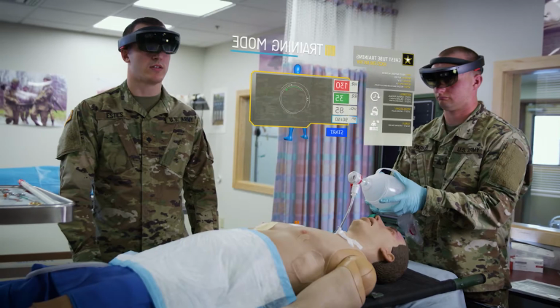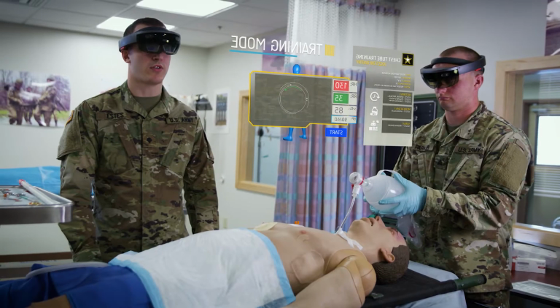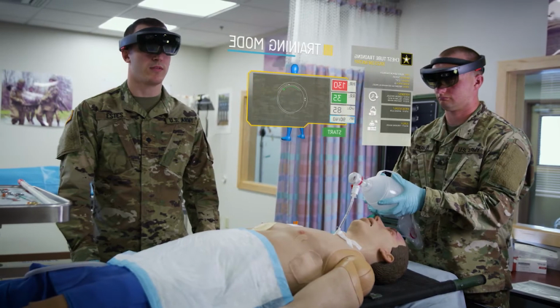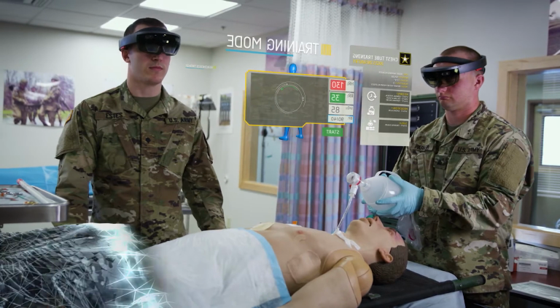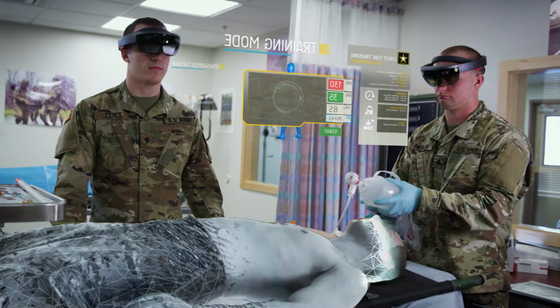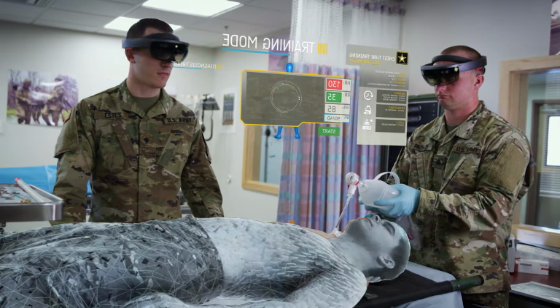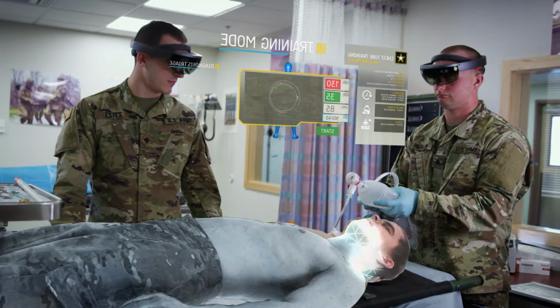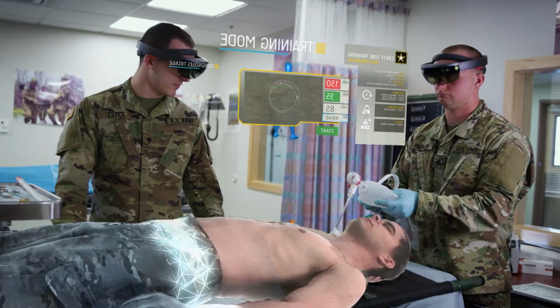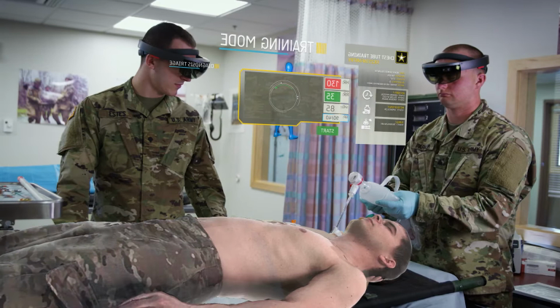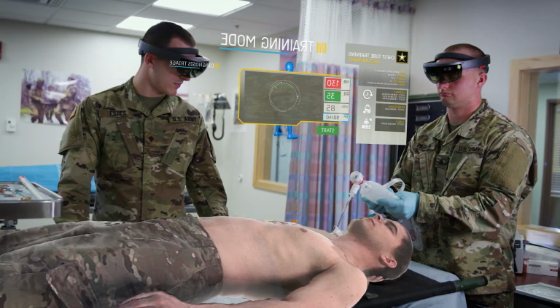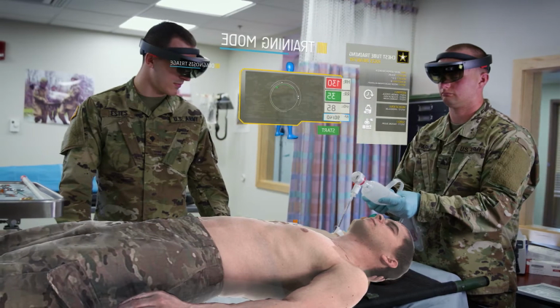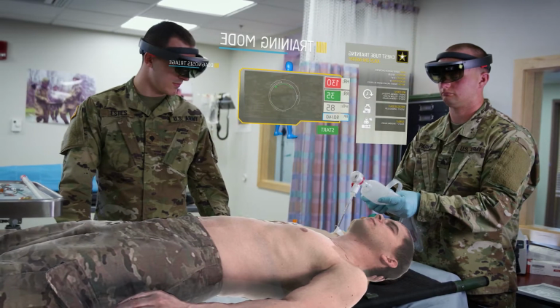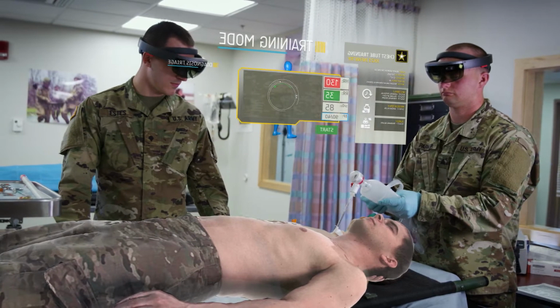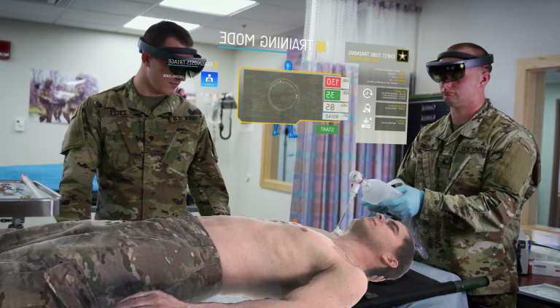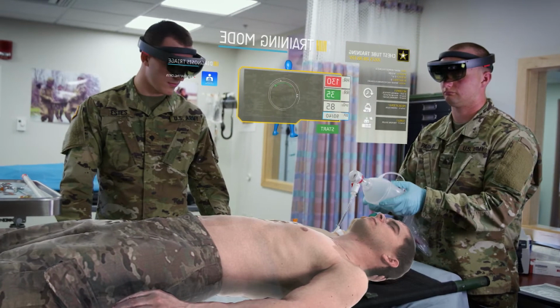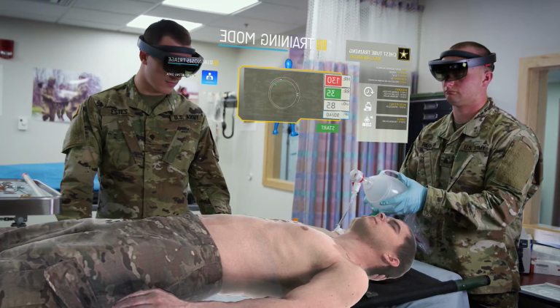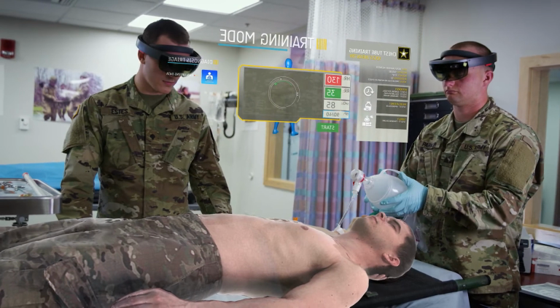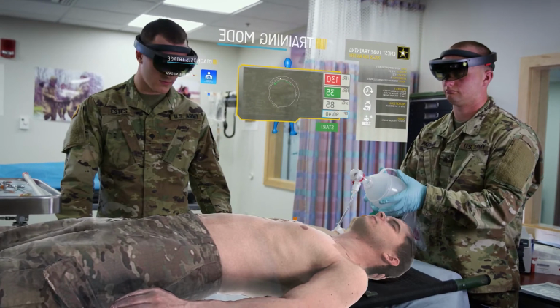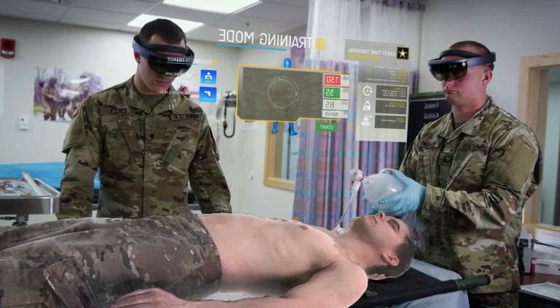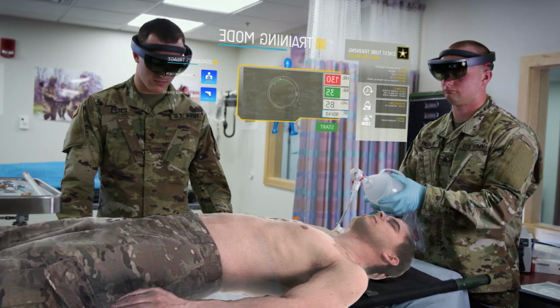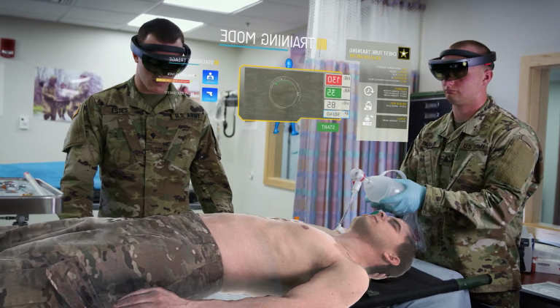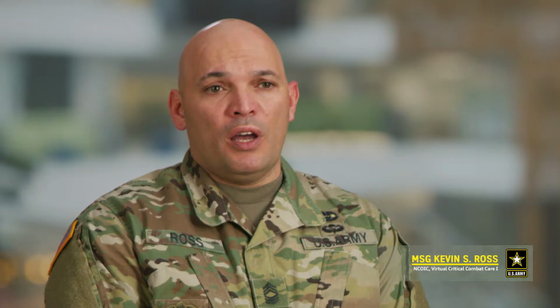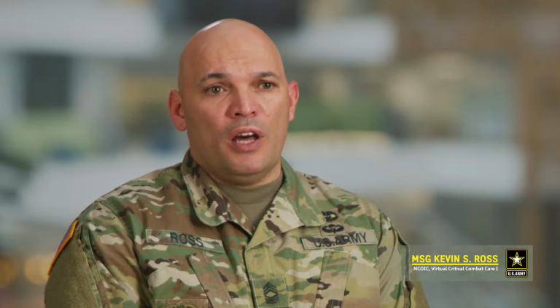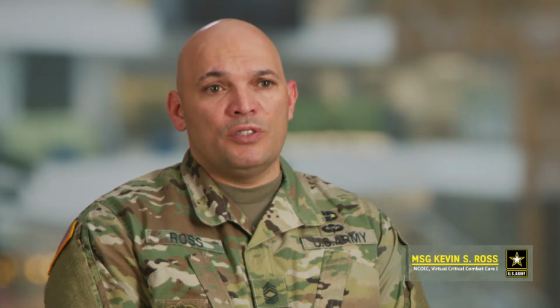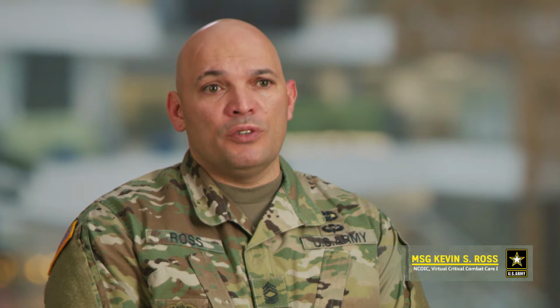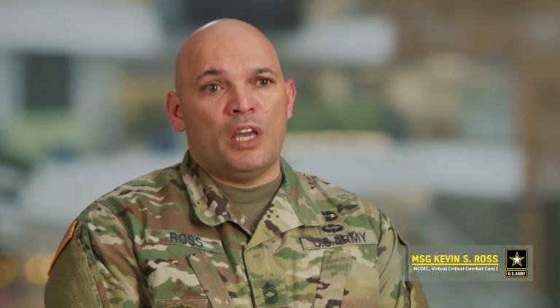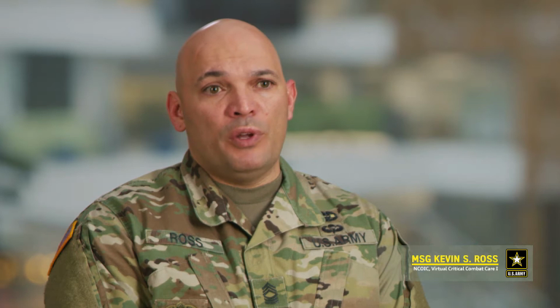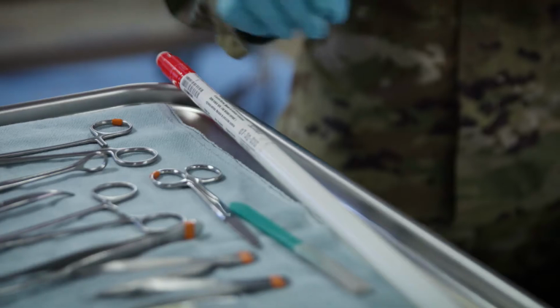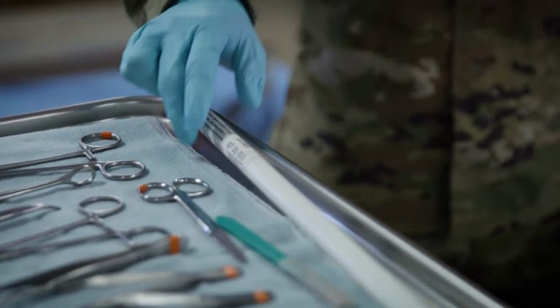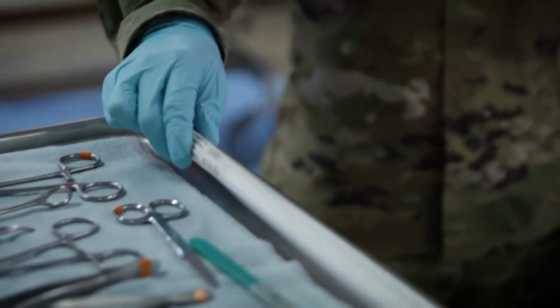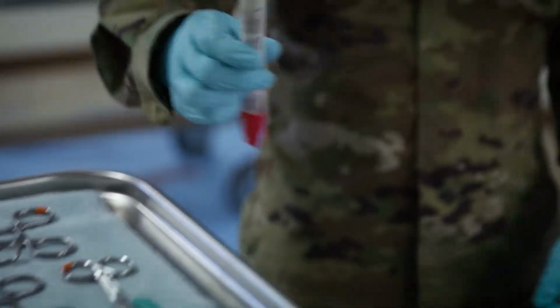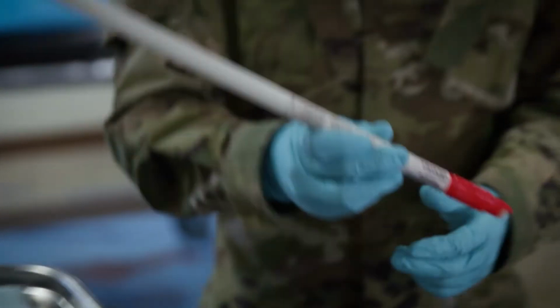Start training. As a medic, the greatest fear is coming across a casualty on the battlefield that you don't have the knowledge, skills, or capability to facilitate treatment for.